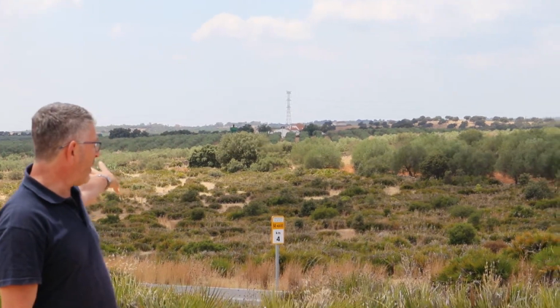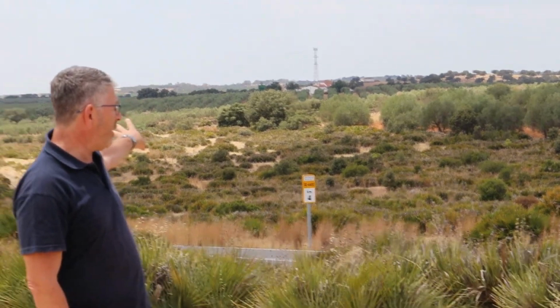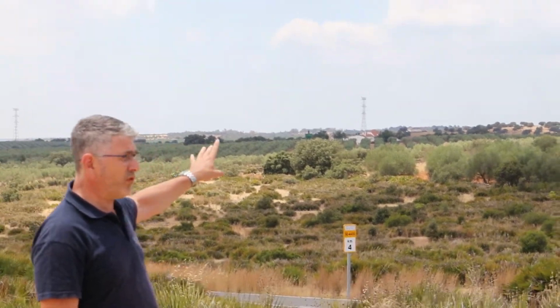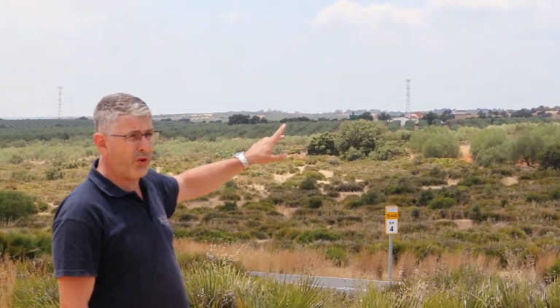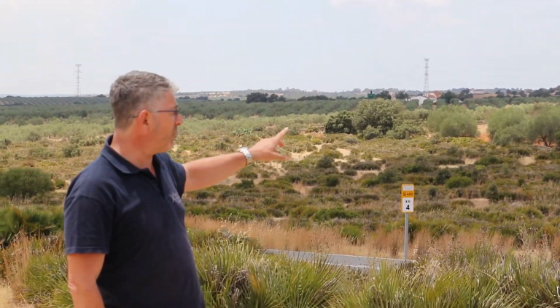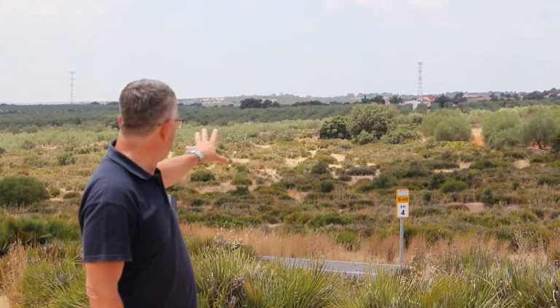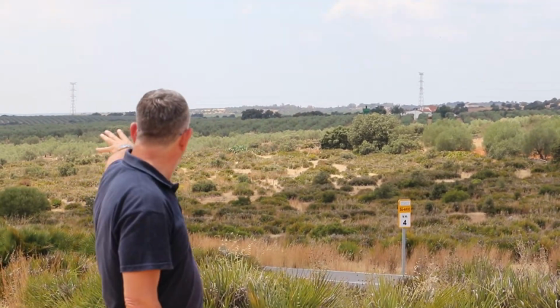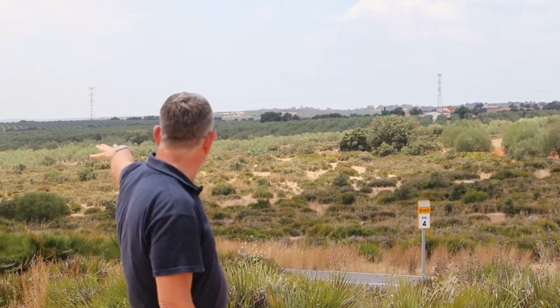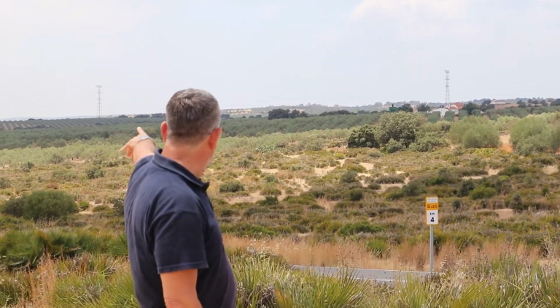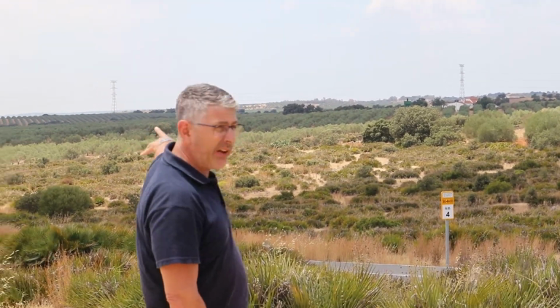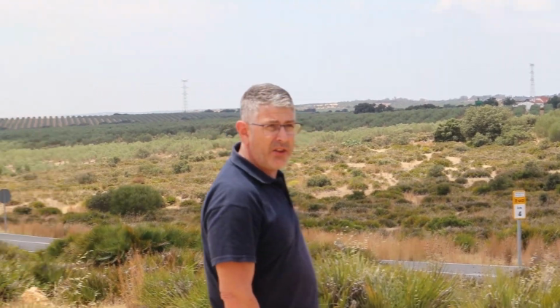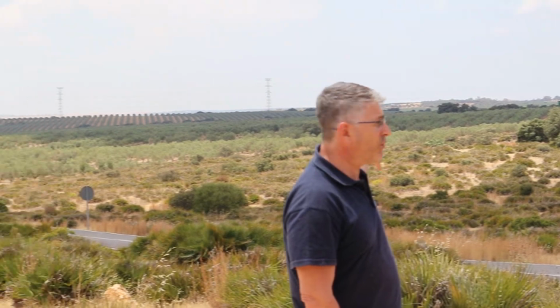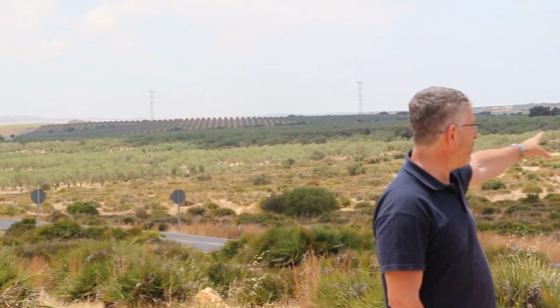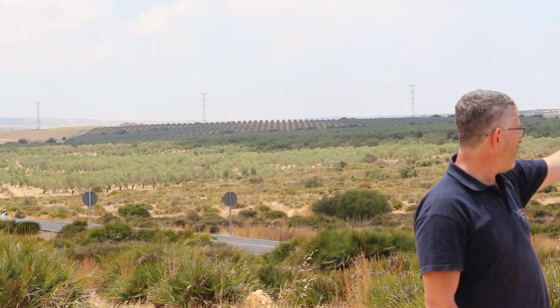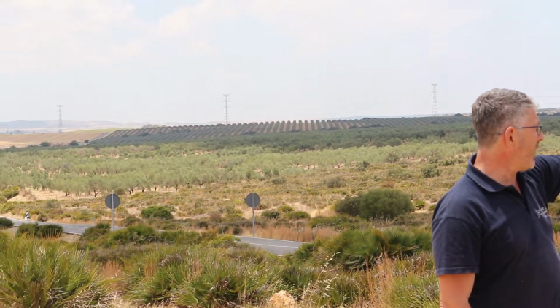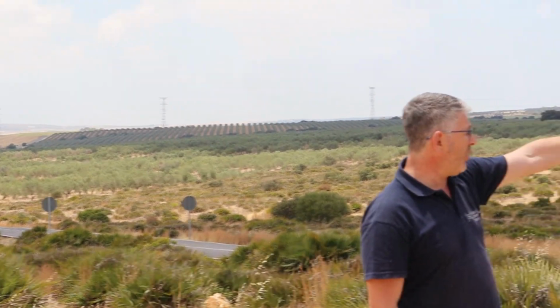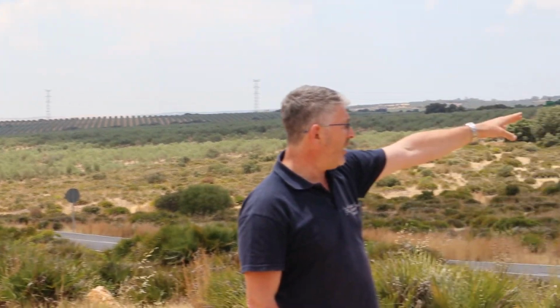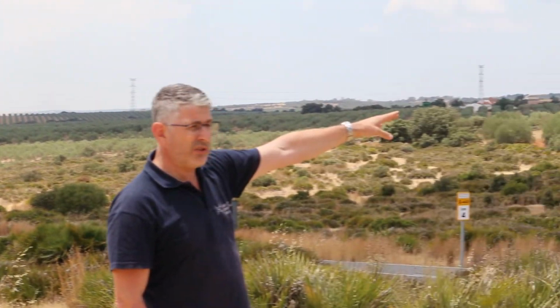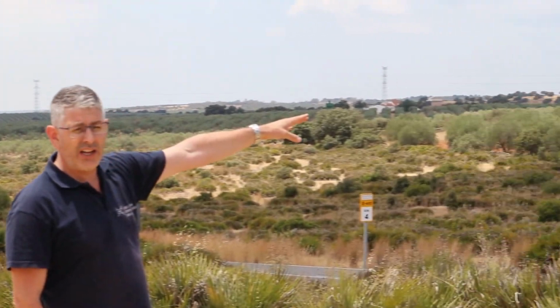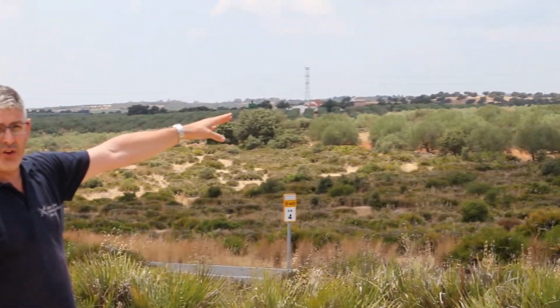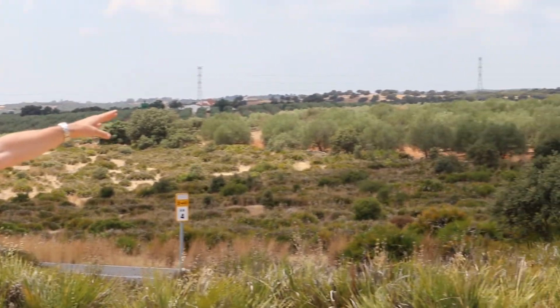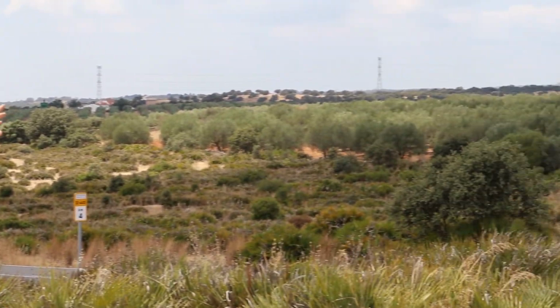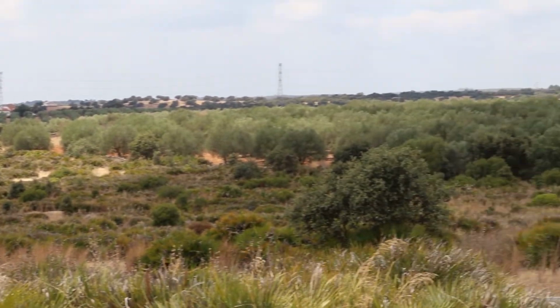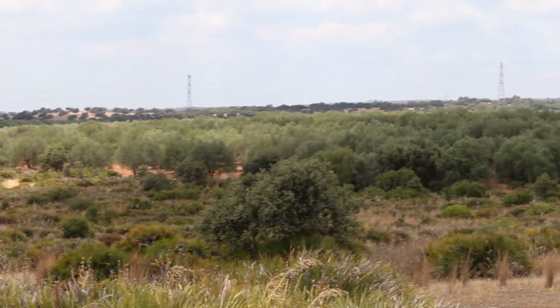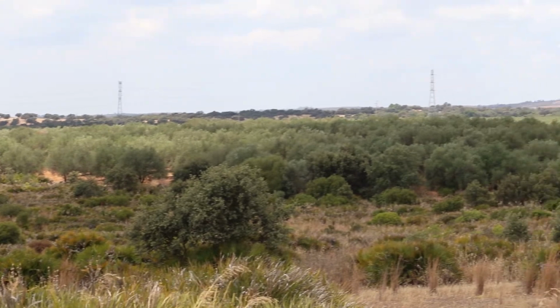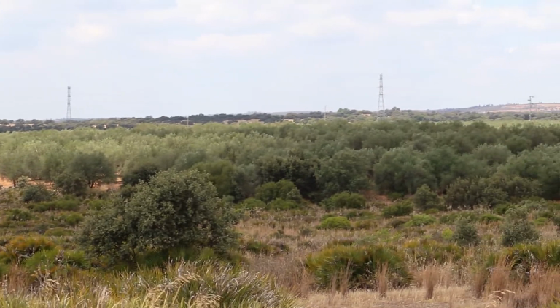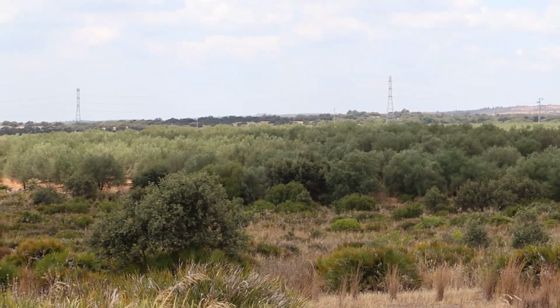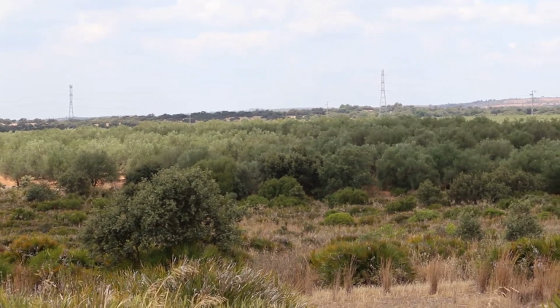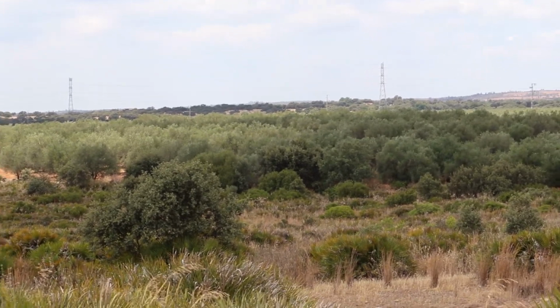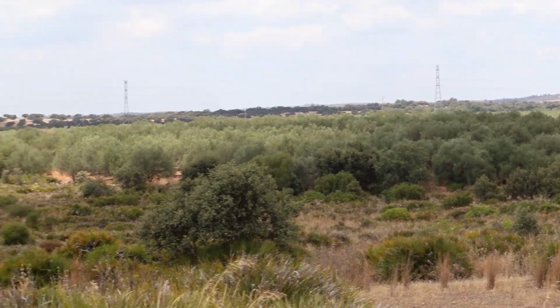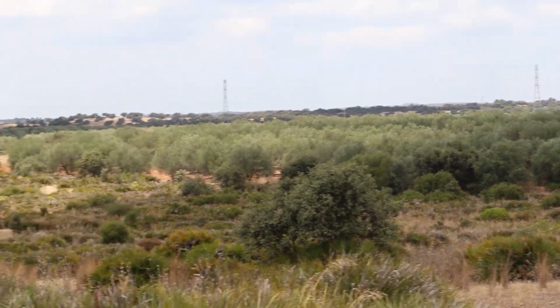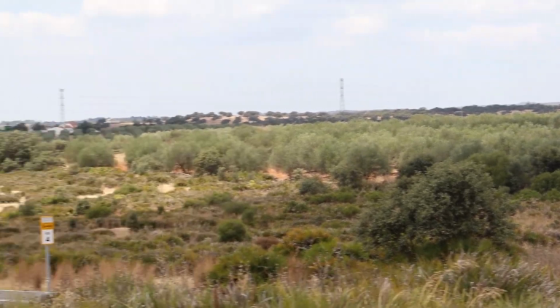At Escacena we've got two drill-ready targets. We have La Romana down here in the olive trees, and we have Cañada Onda, which is slightly to the north, which is again drill-ready. The rigs will be mobilizing onto there in the next couple of weeks.